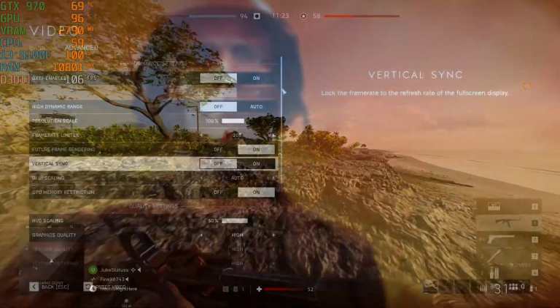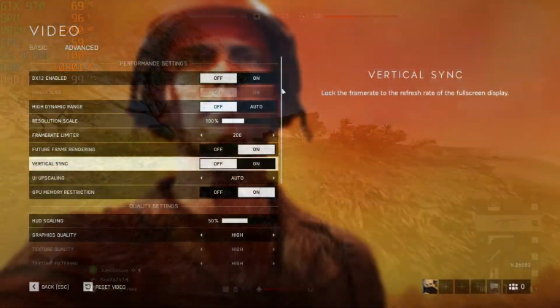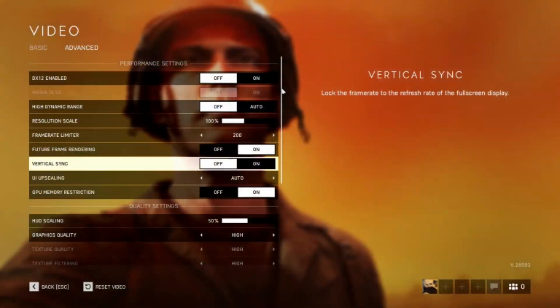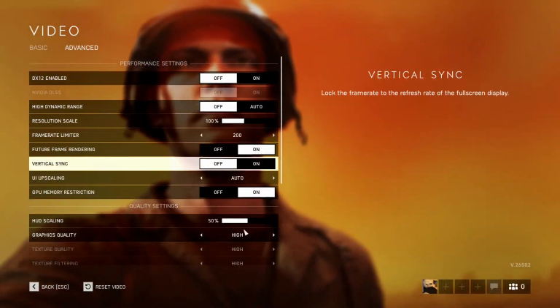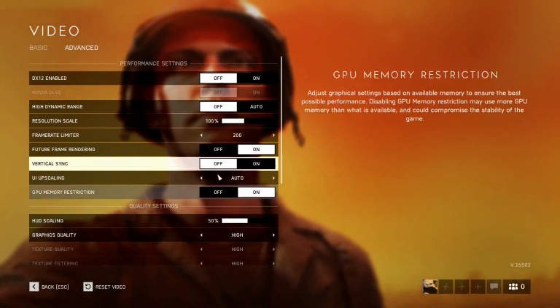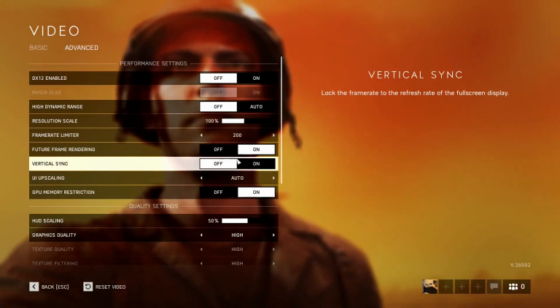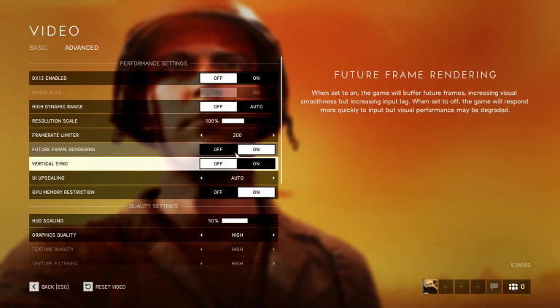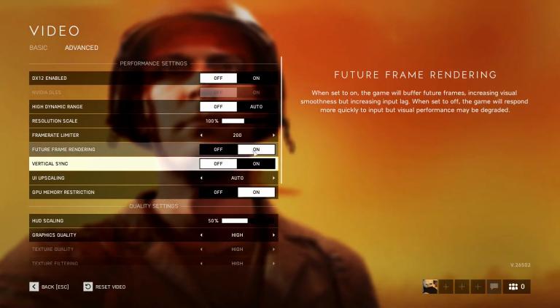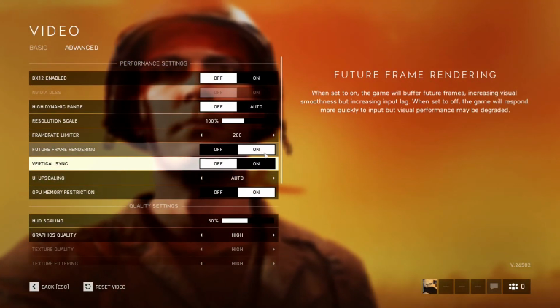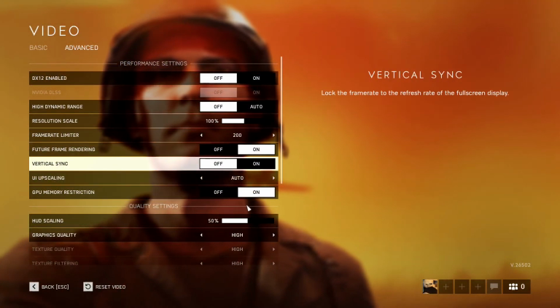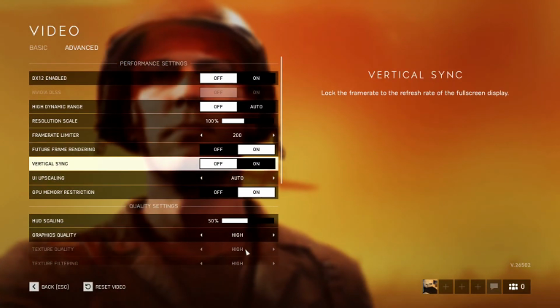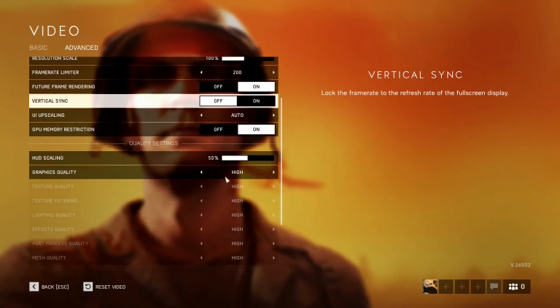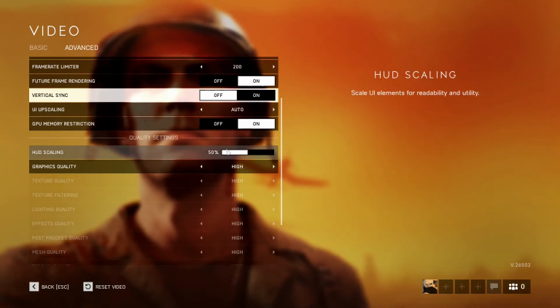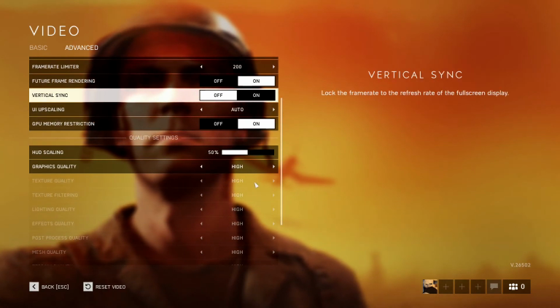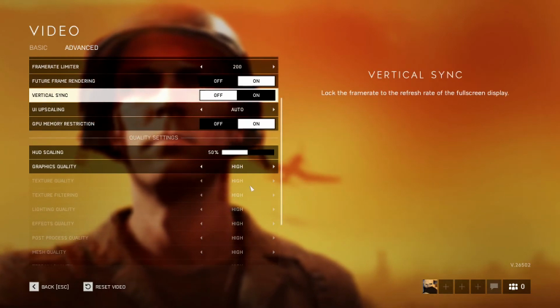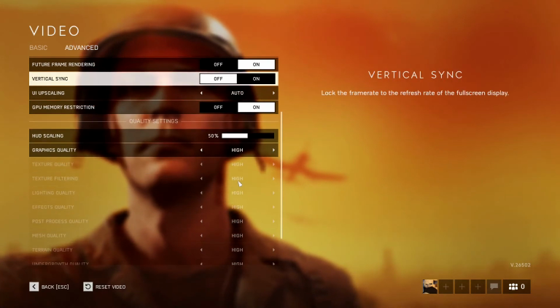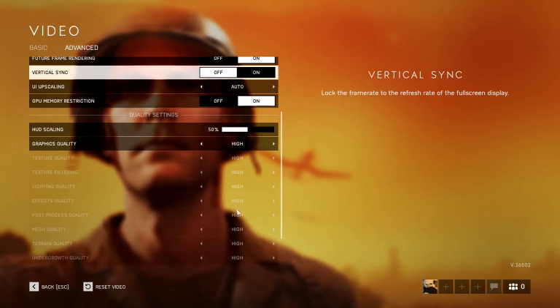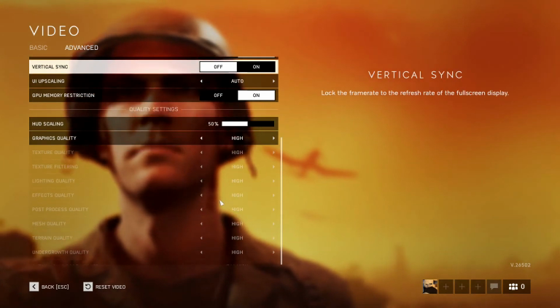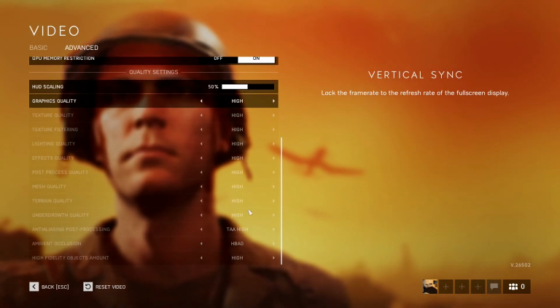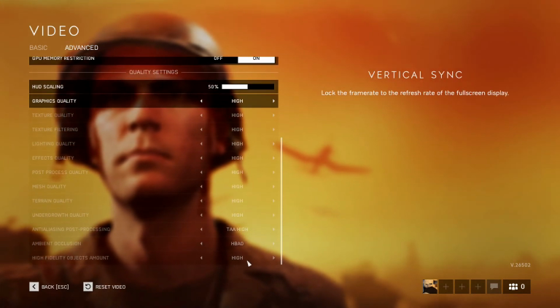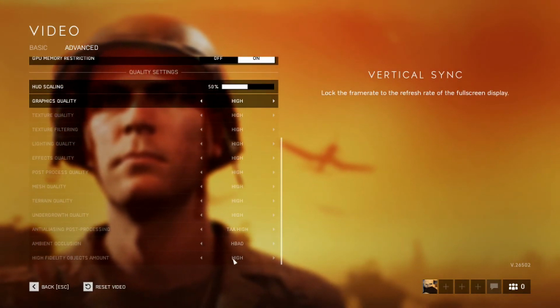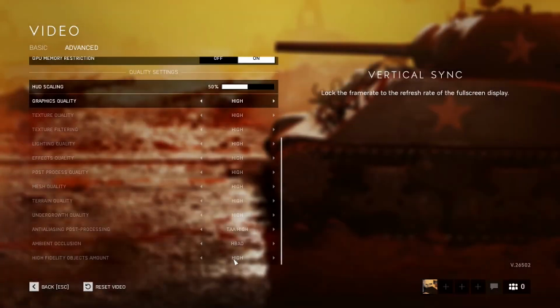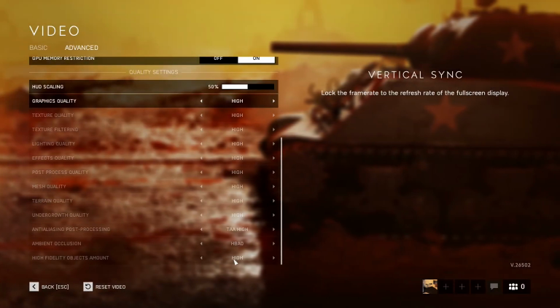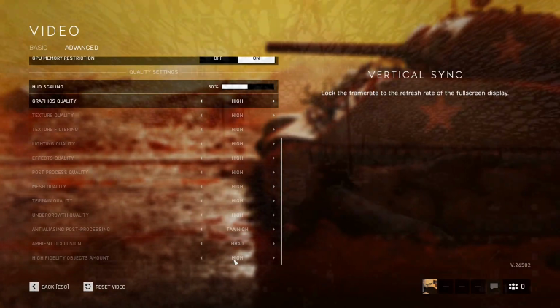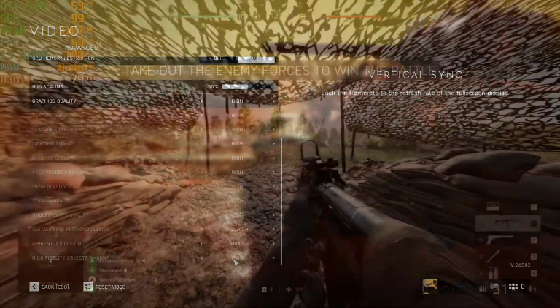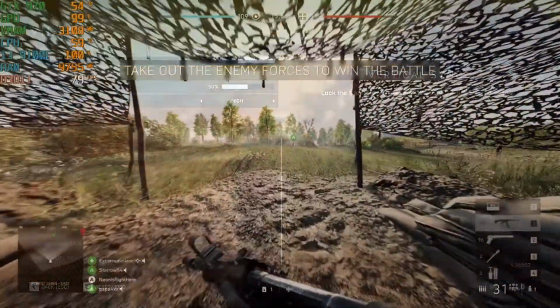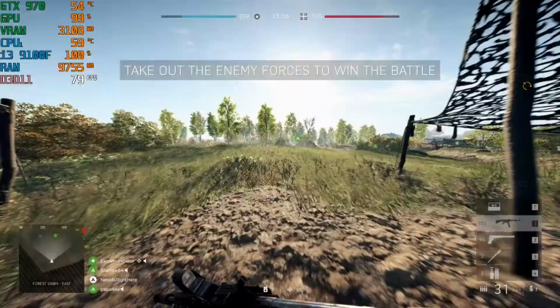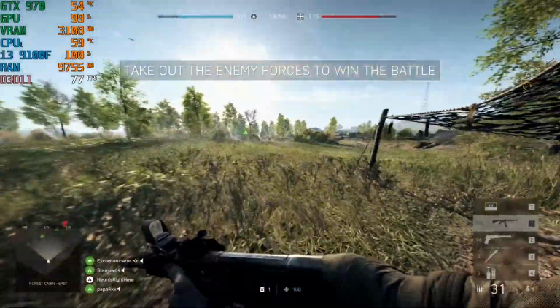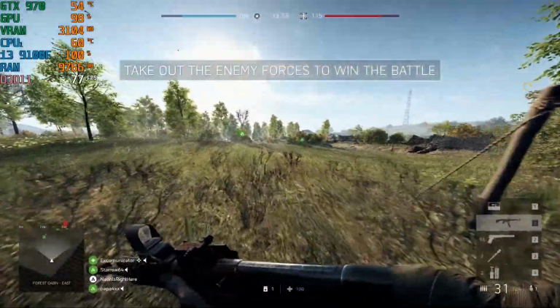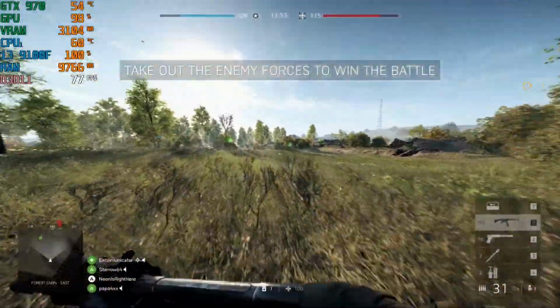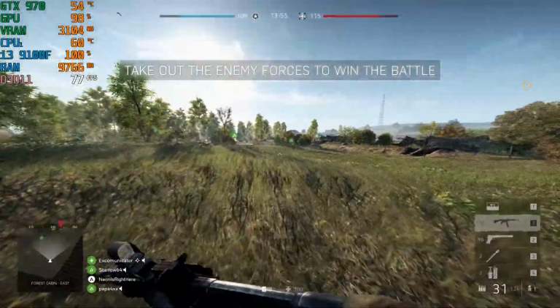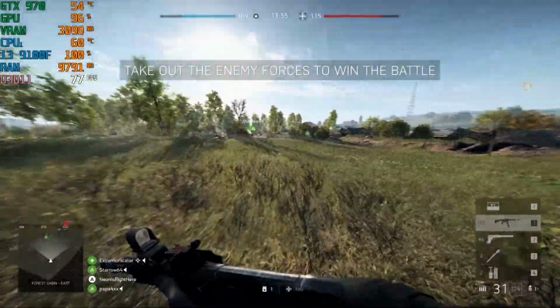Next up we have the high settings. Make sure to turn on future frame rendering. Here we go, playing at the high settings.